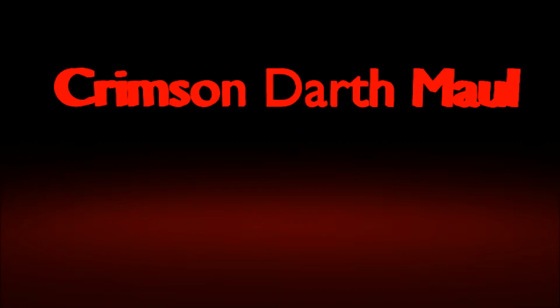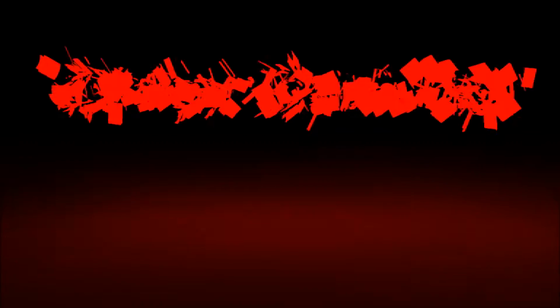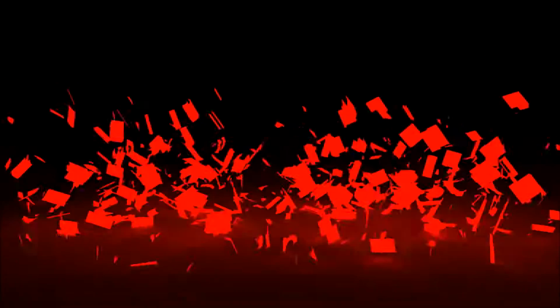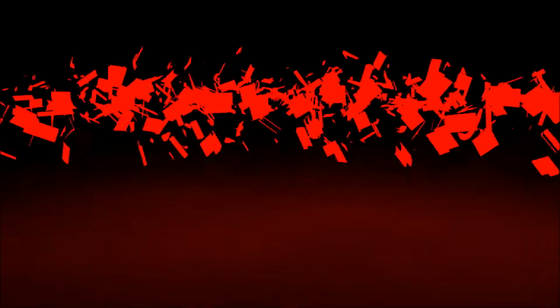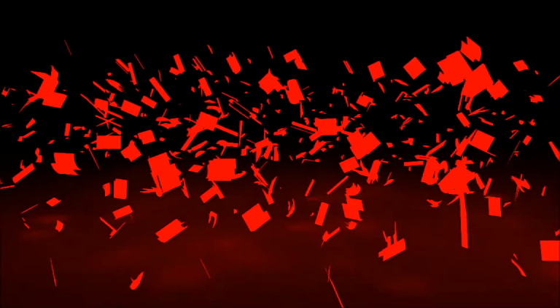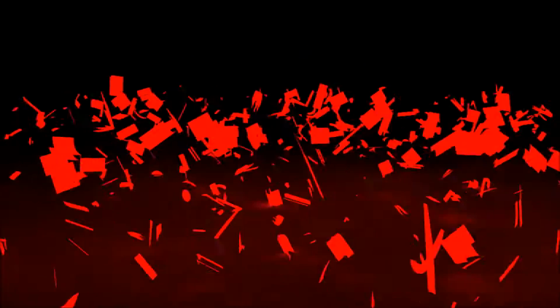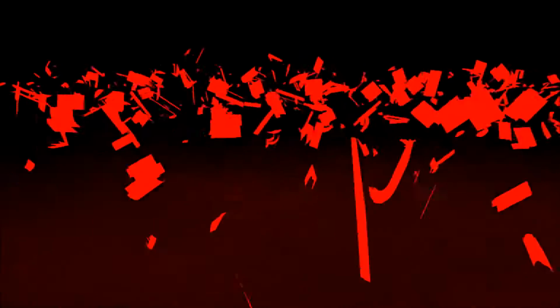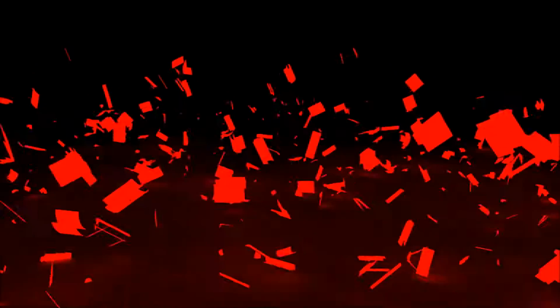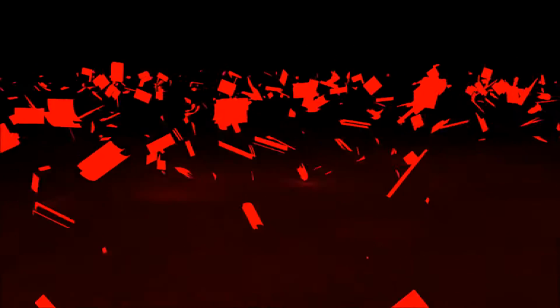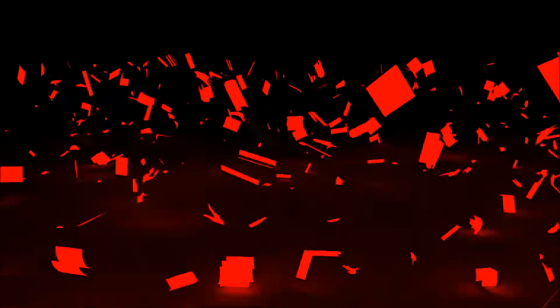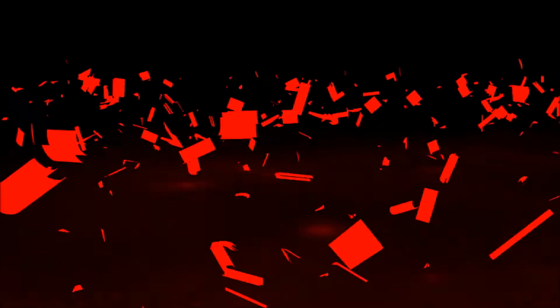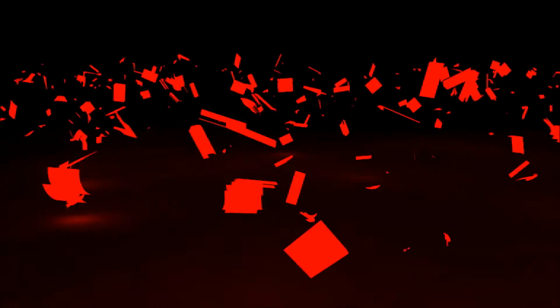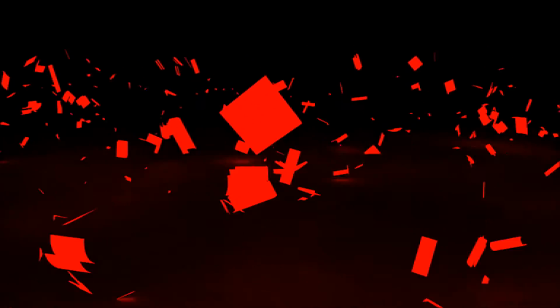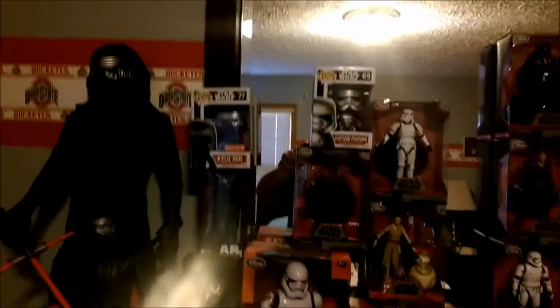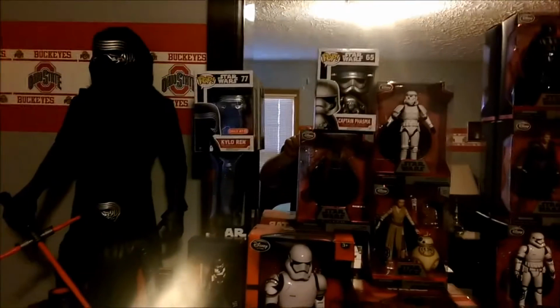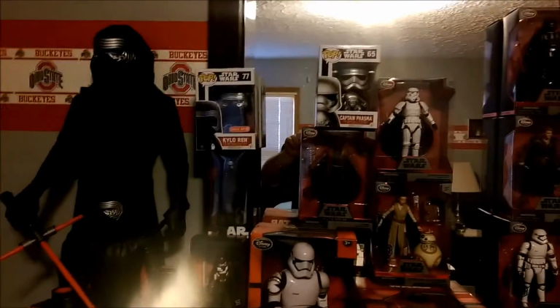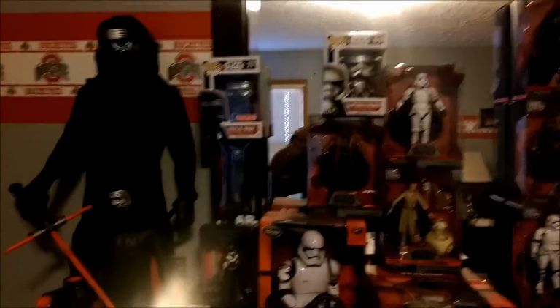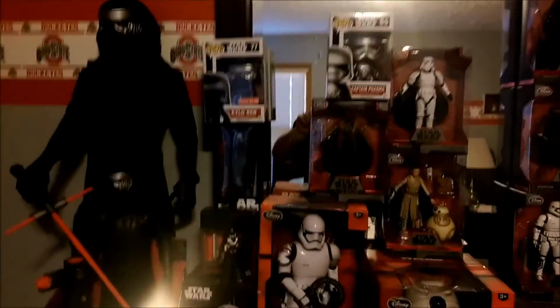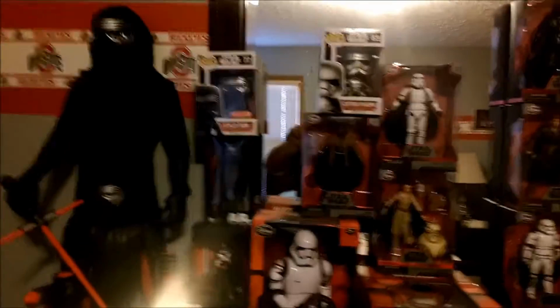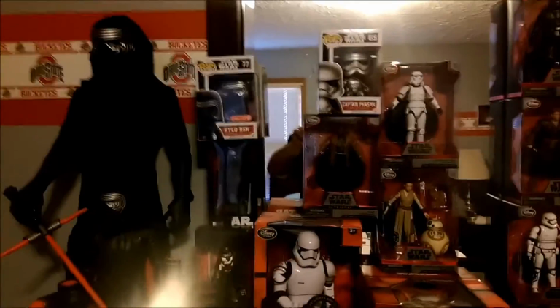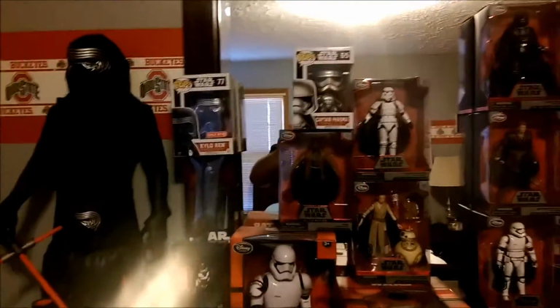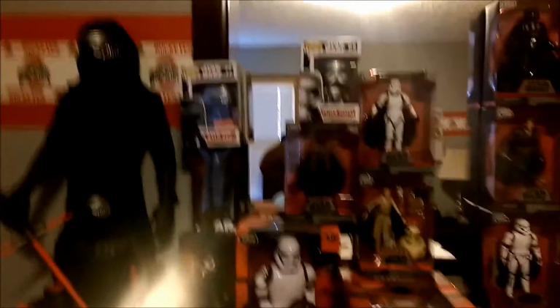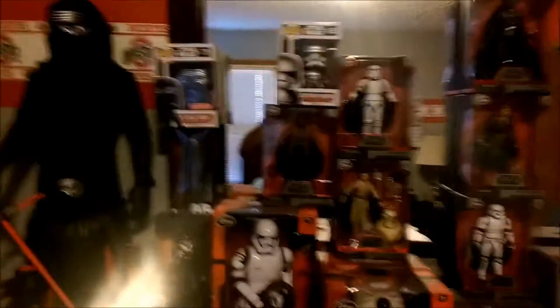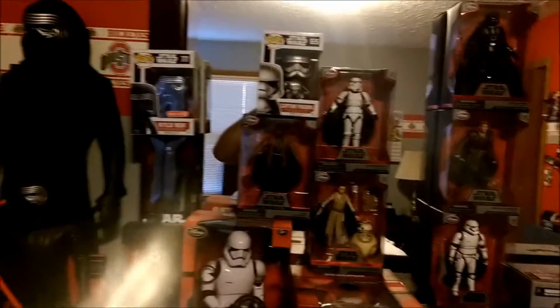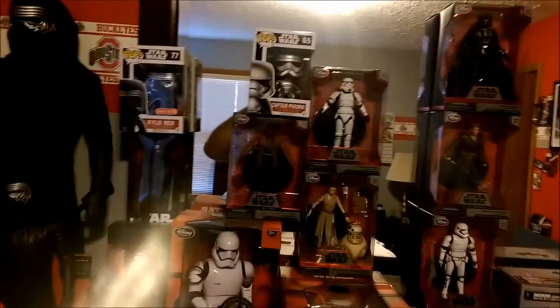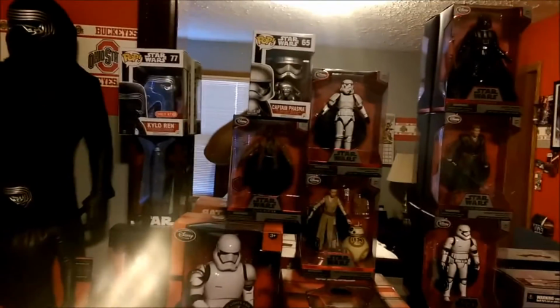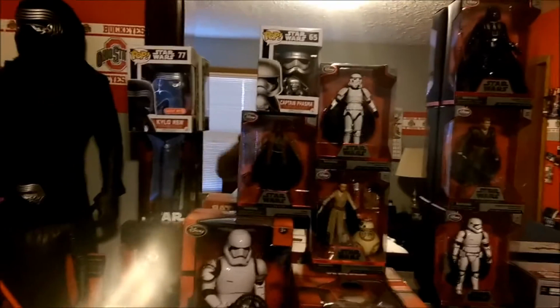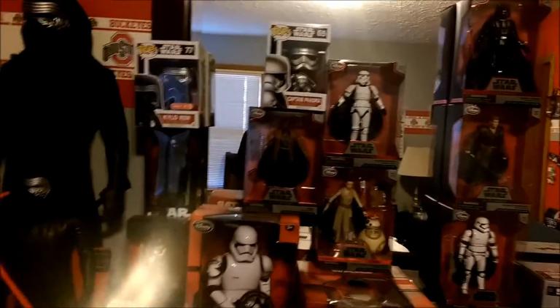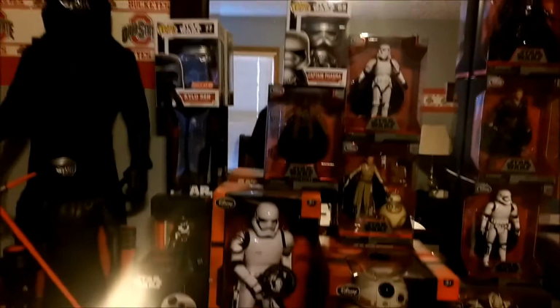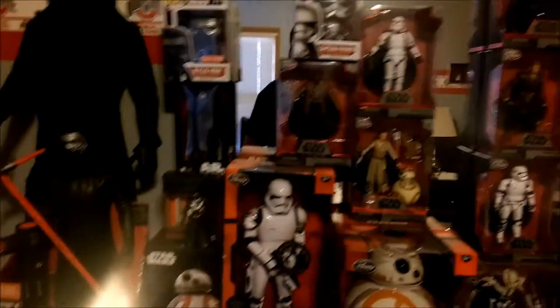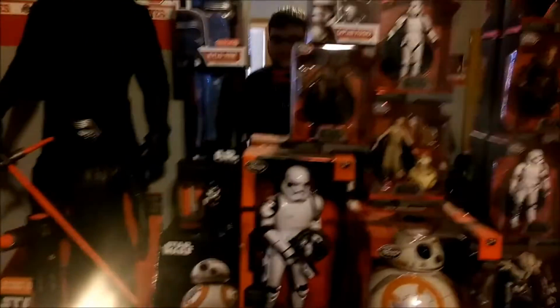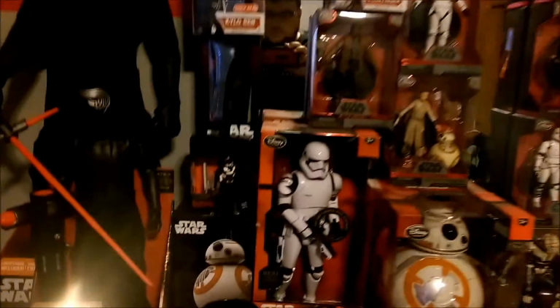Hey, this is Sam Witwer, the voice of Darth Maul, and you're watching Crimson Darth Maul. Hey, what's up guys? It's Crimson Darth Maul, and today The Force Awakens comes out, so I thought I would give you a quick room tour of all my Force Awakens stuff.